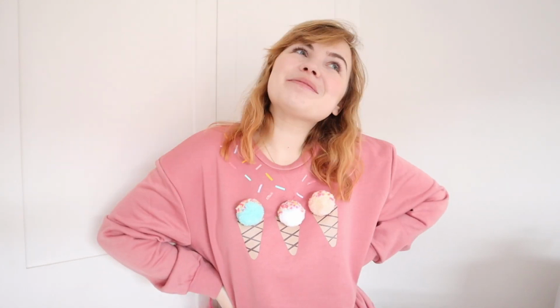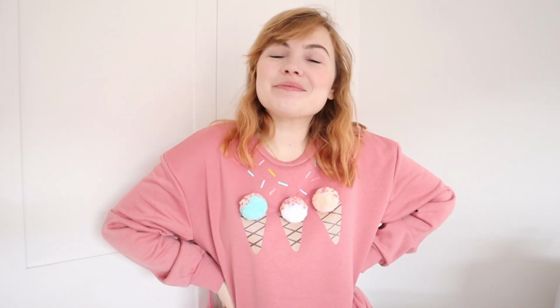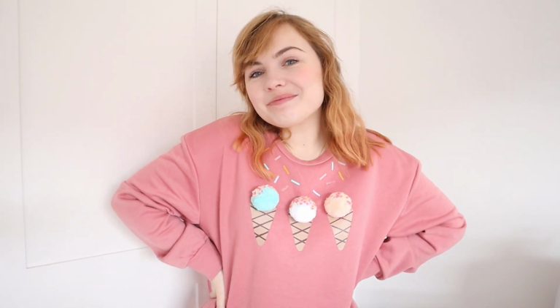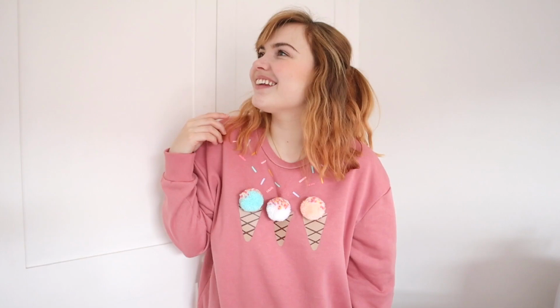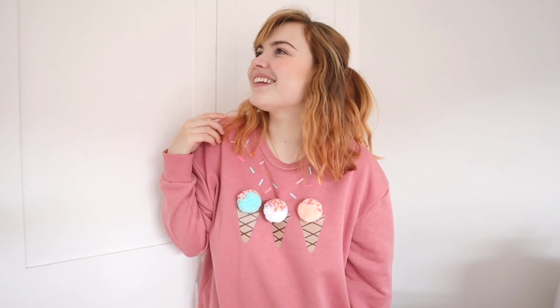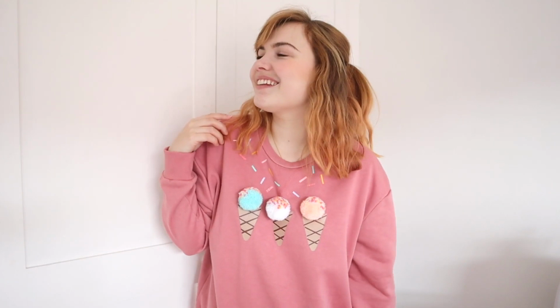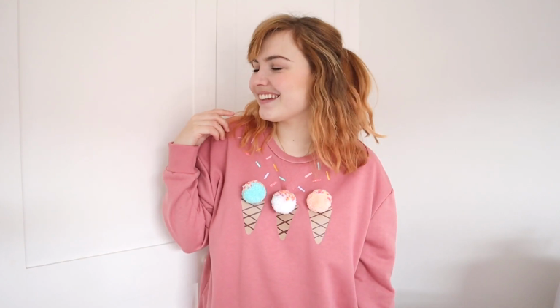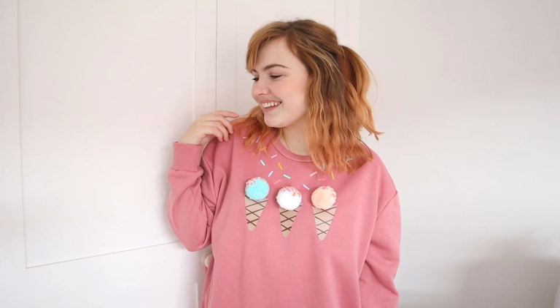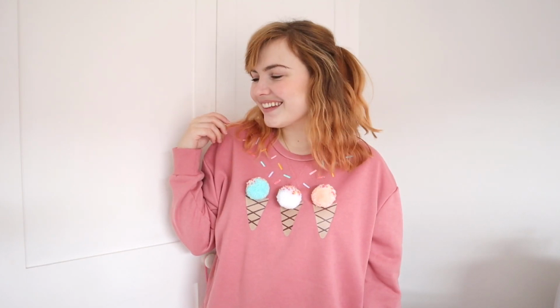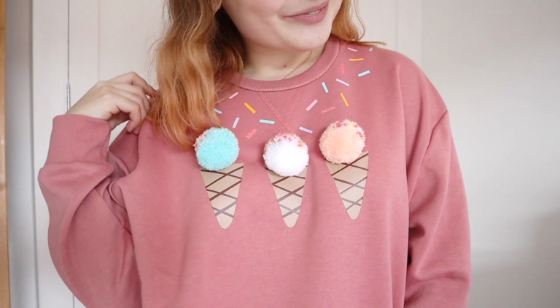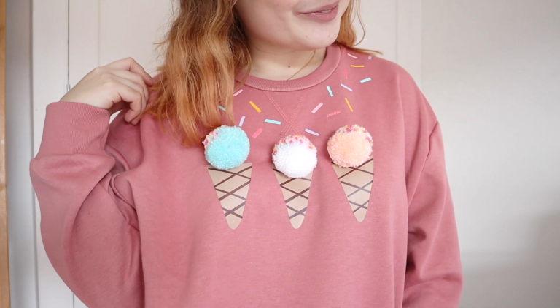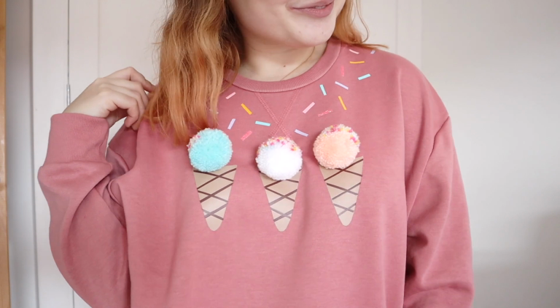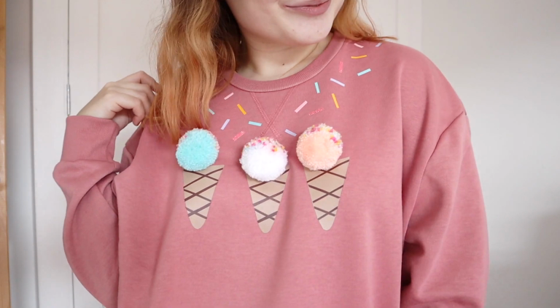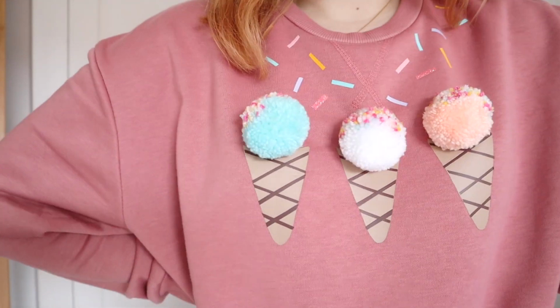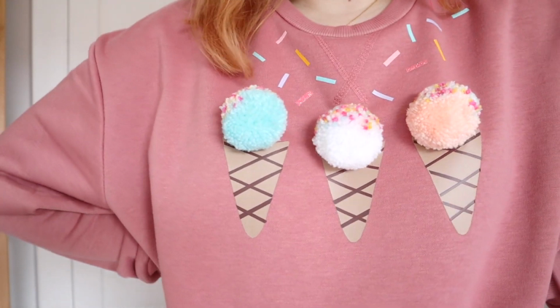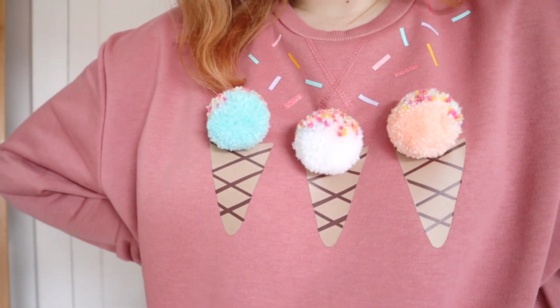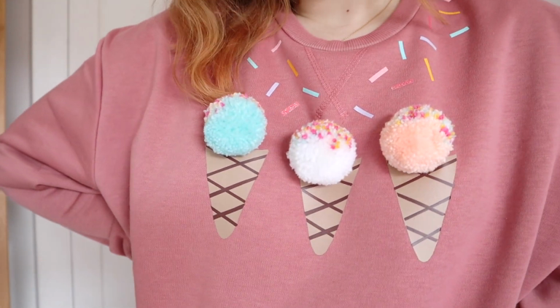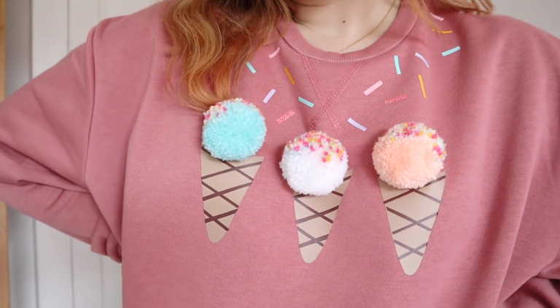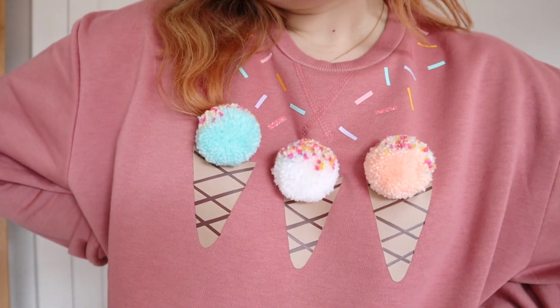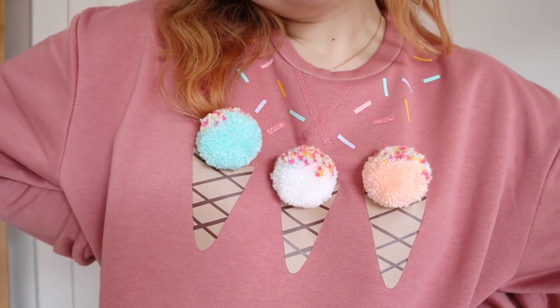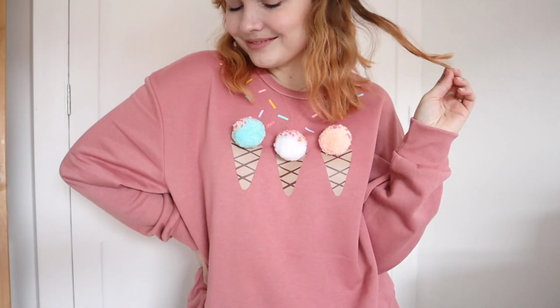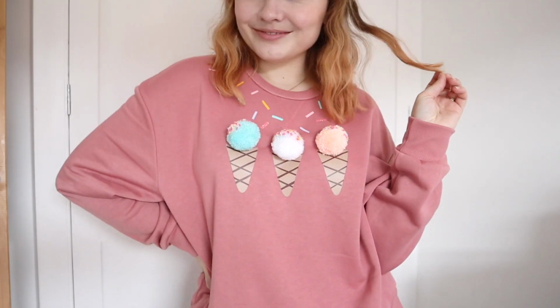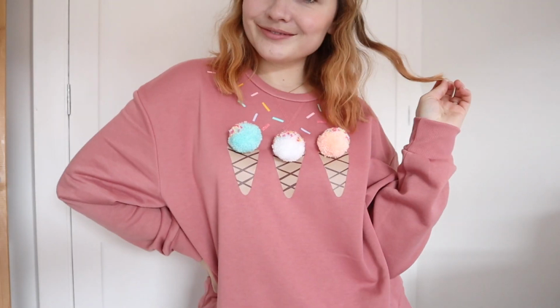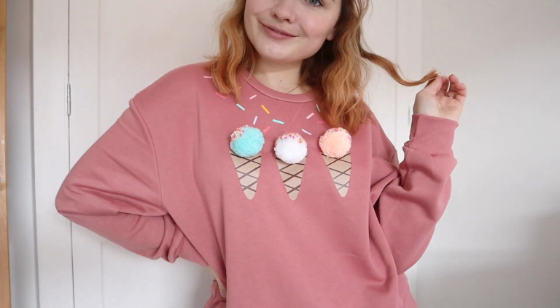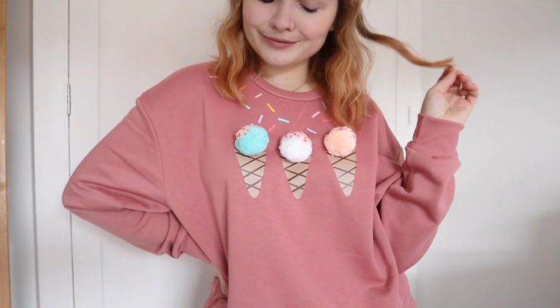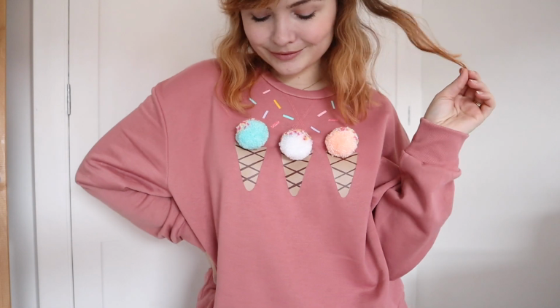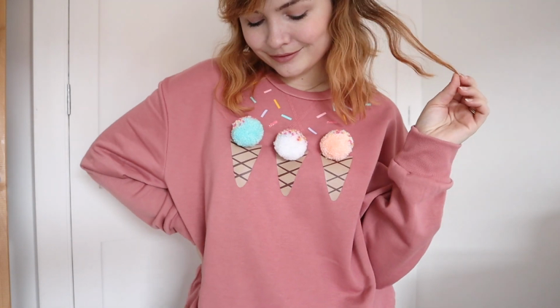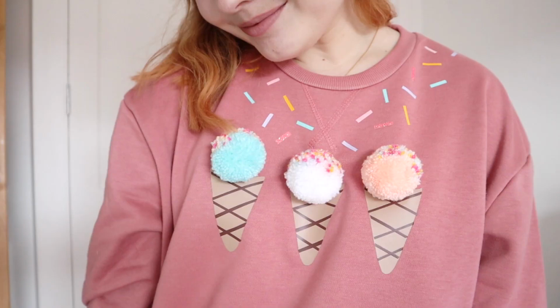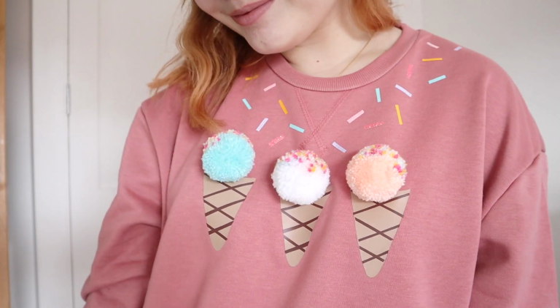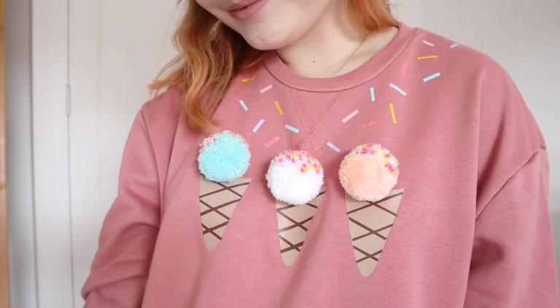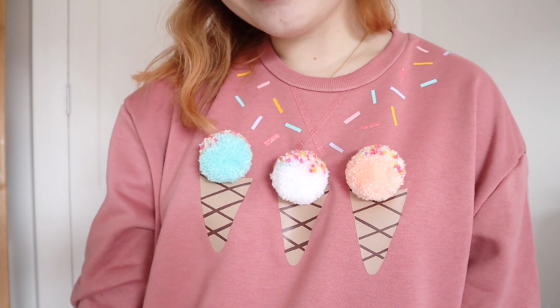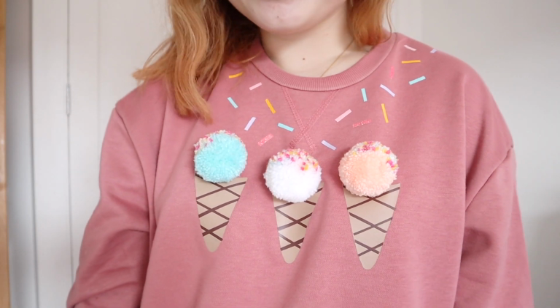It is so easy to make, and I absolutely love how these pom poms look — they are super cute and I hope you really enjoyed it. If you did, make sure to subscribe to my channel, and I will see you next time. Thanks for watching.